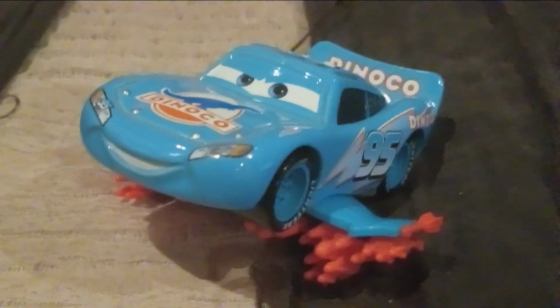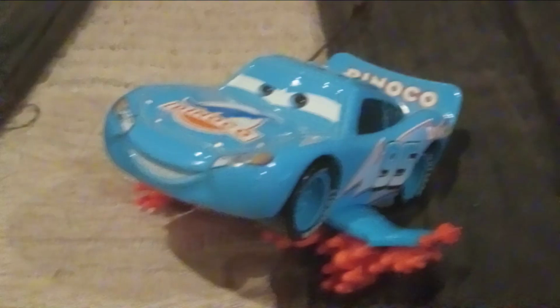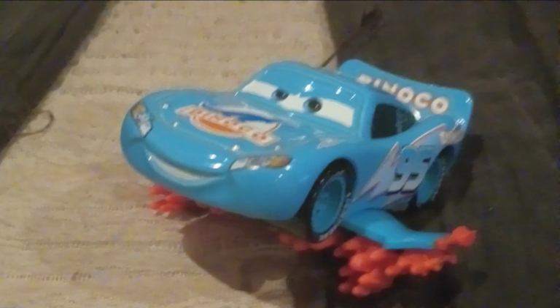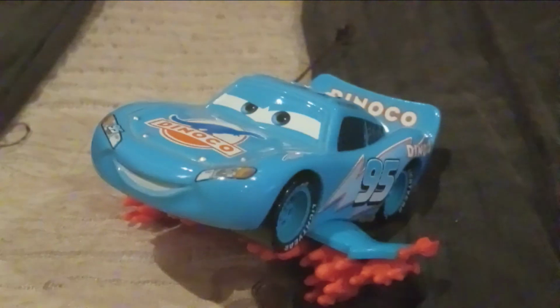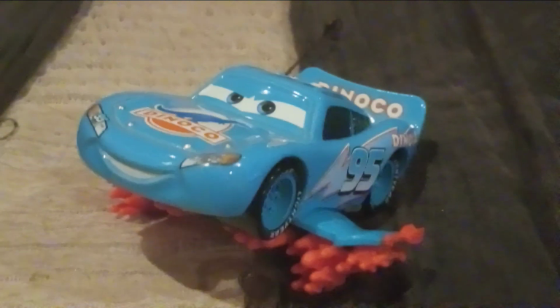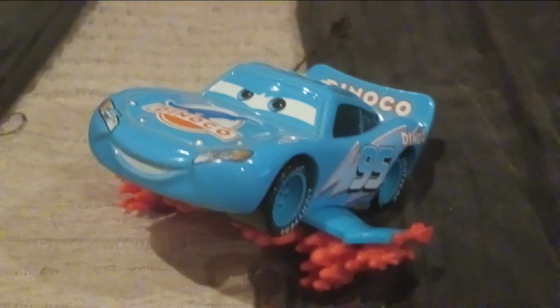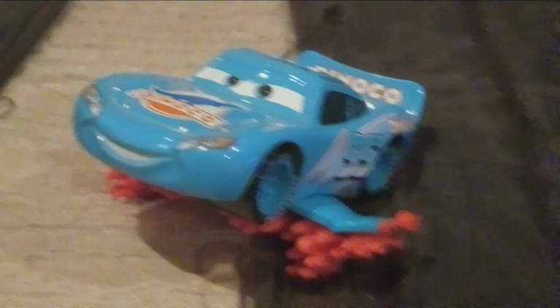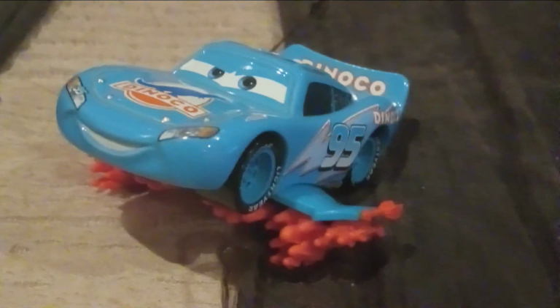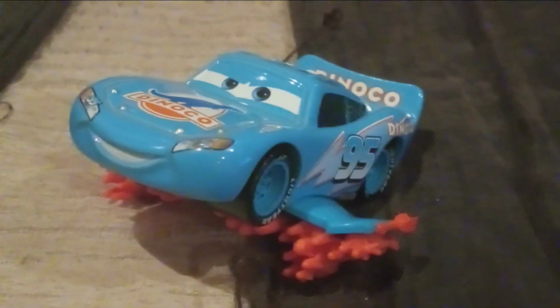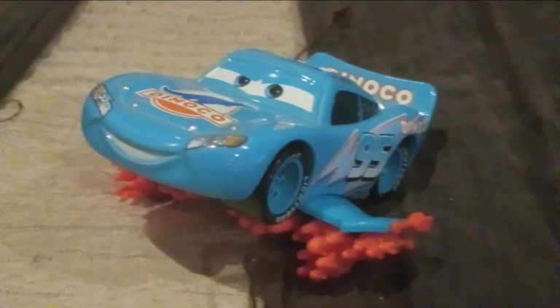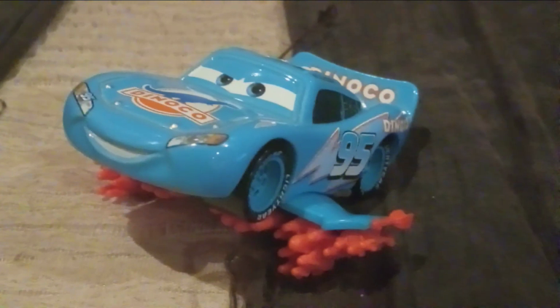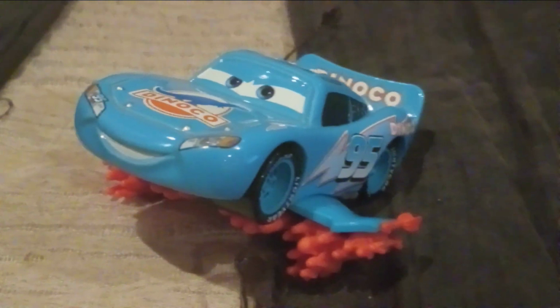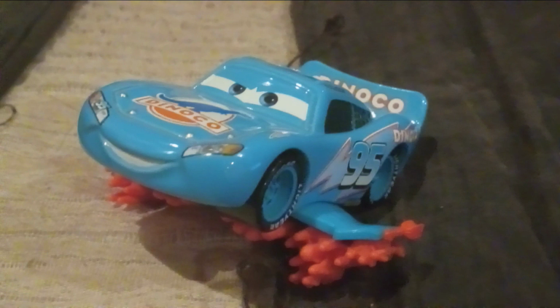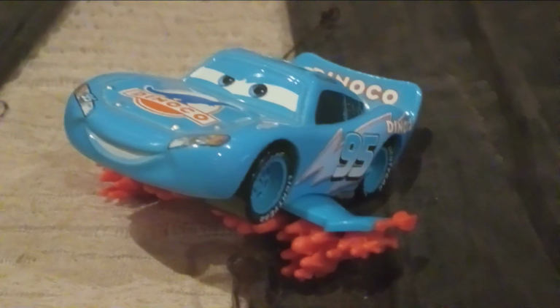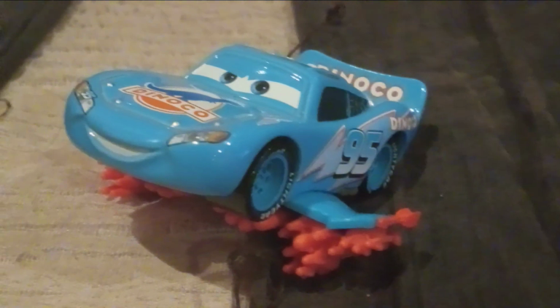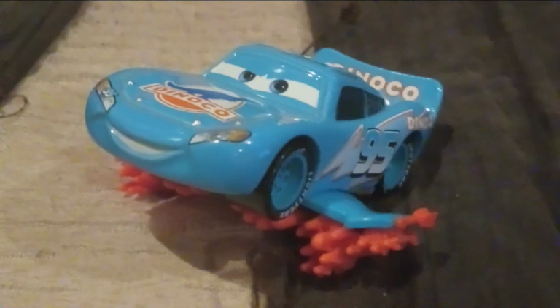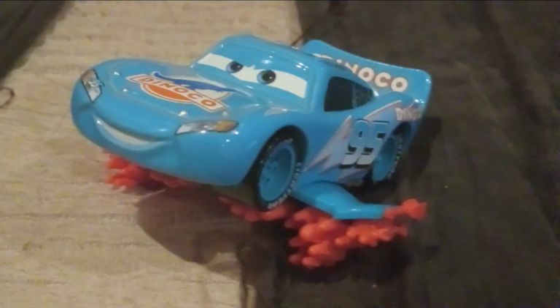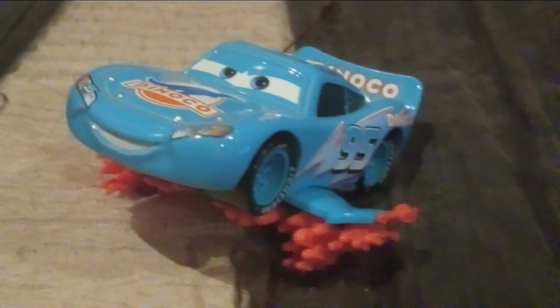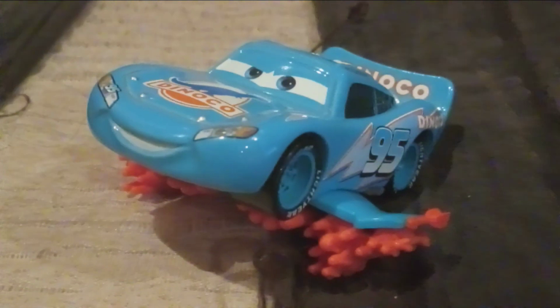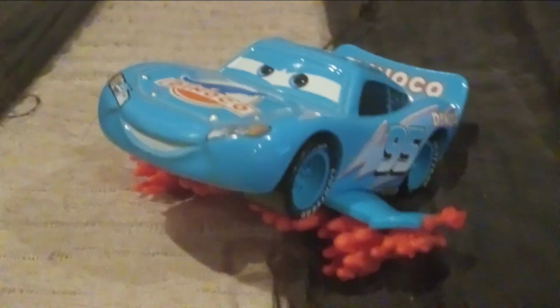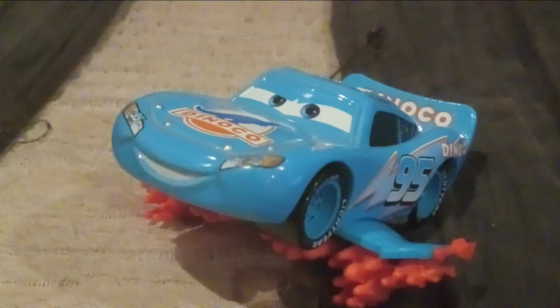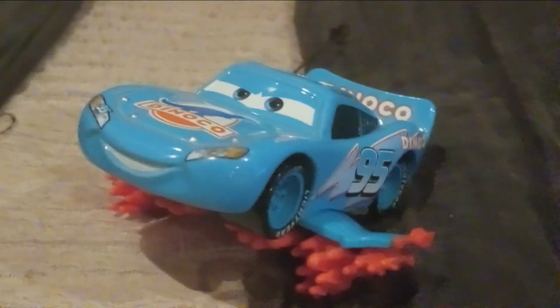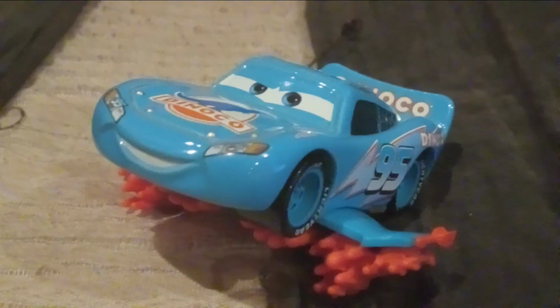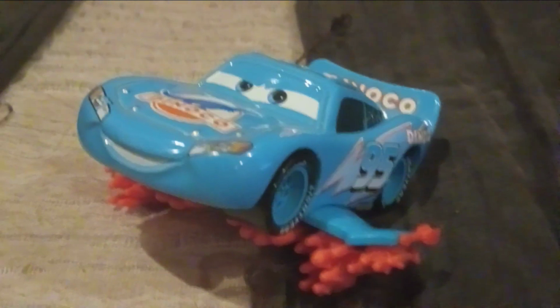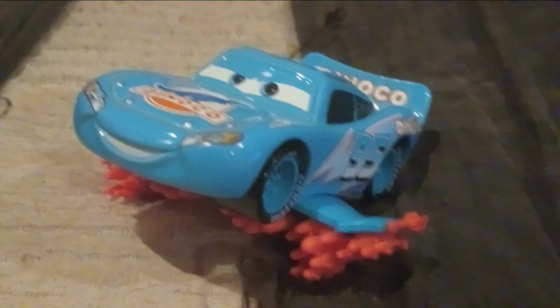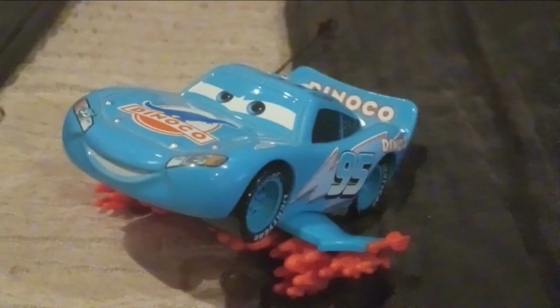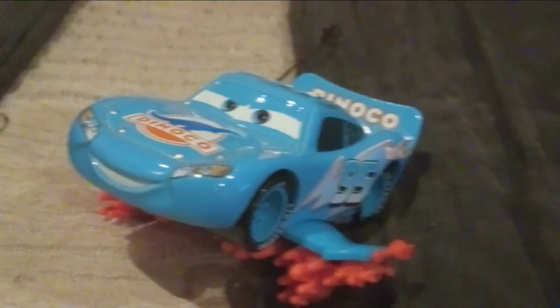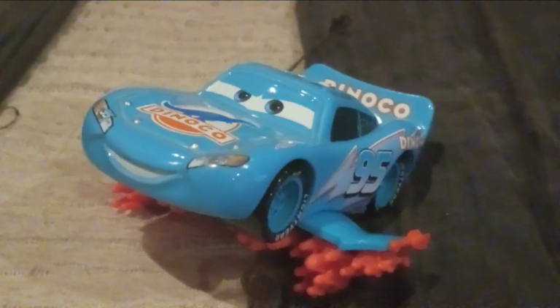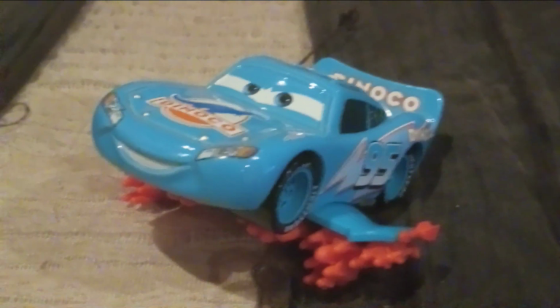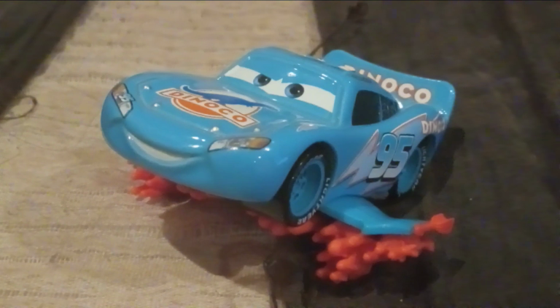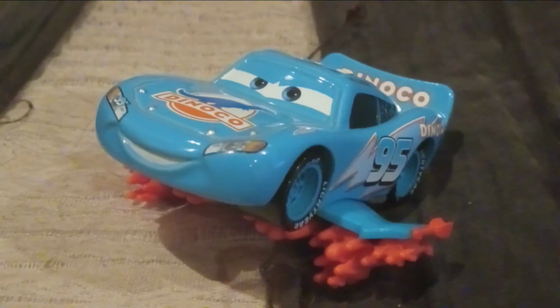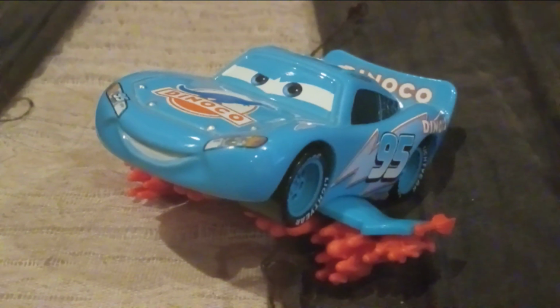Hello everyone. Today I am reviewing another version of Lightning McQueen. This one's from Cars 1, and it is Lightning Storm McQueen.